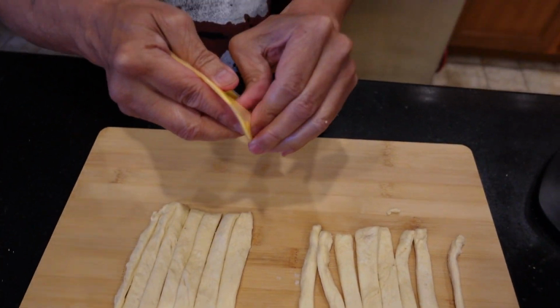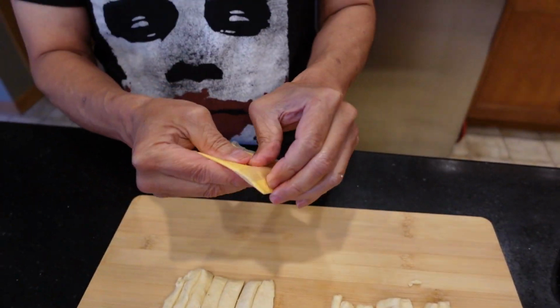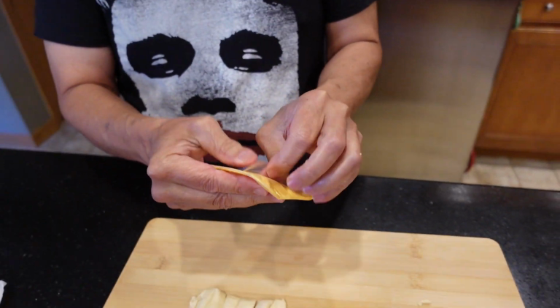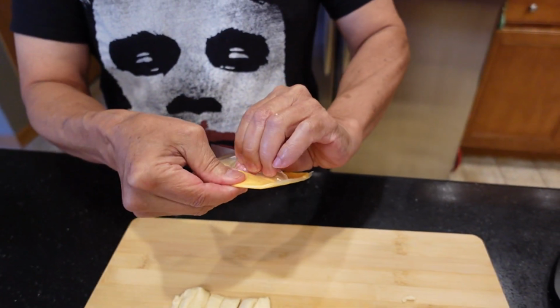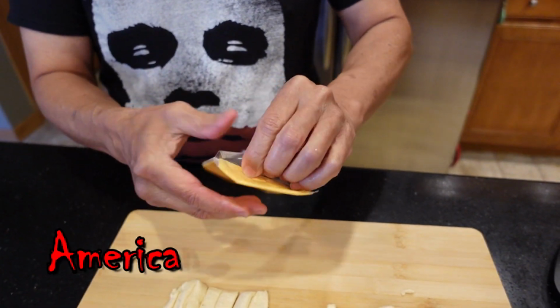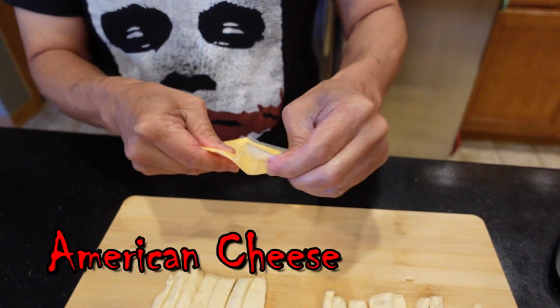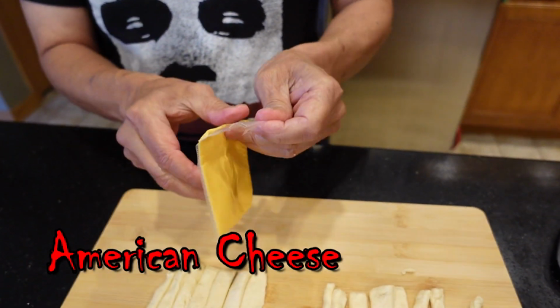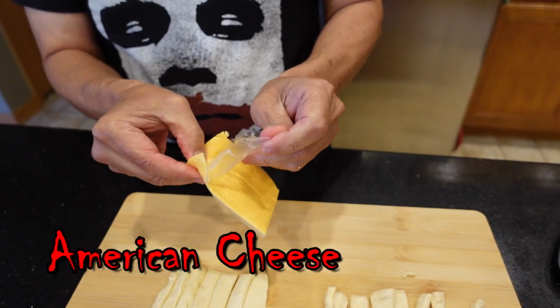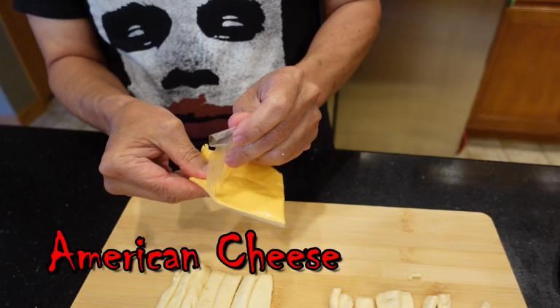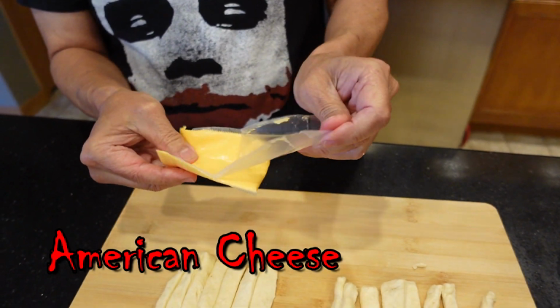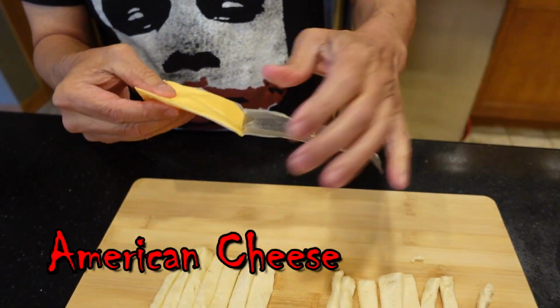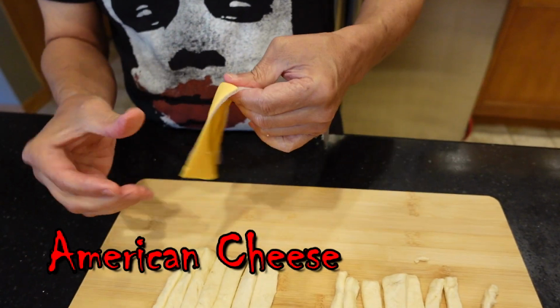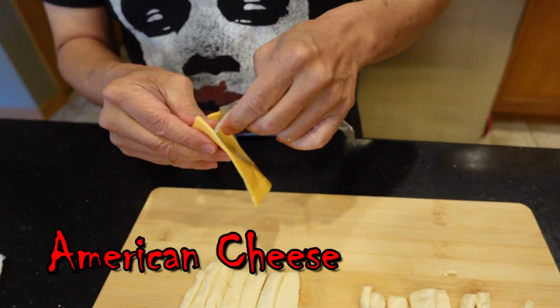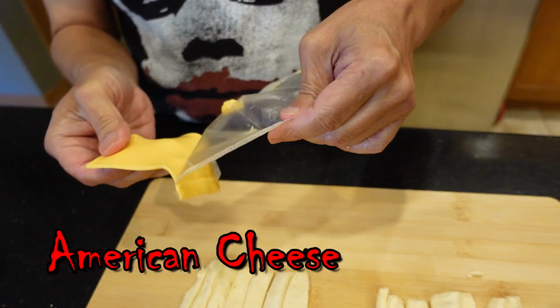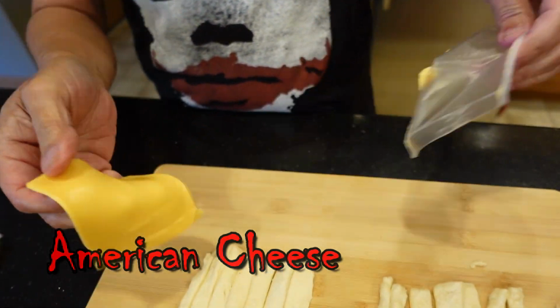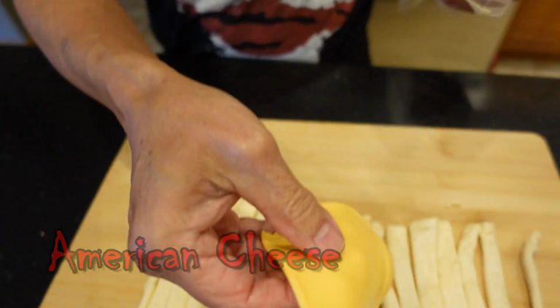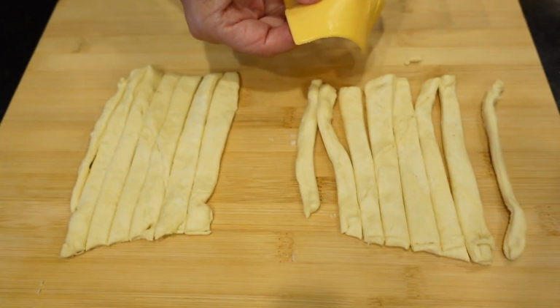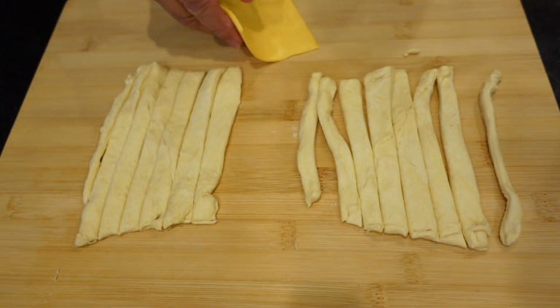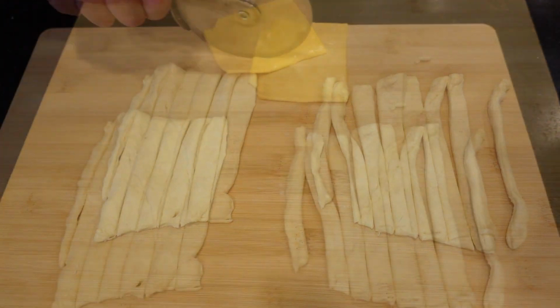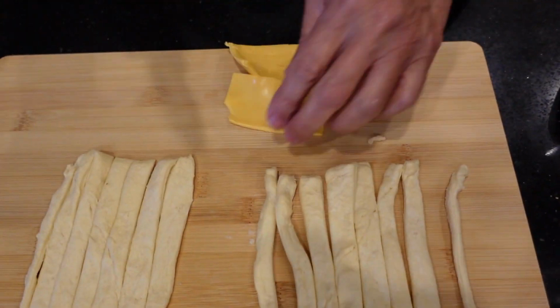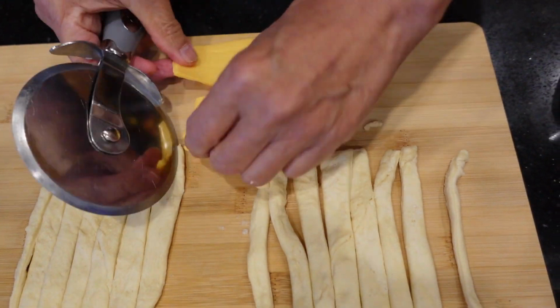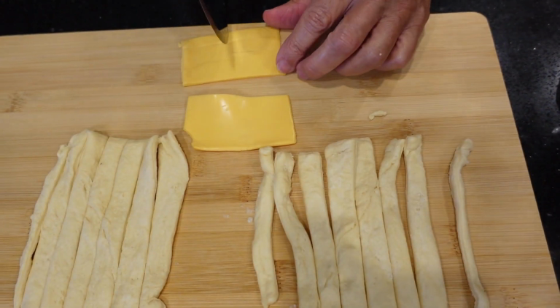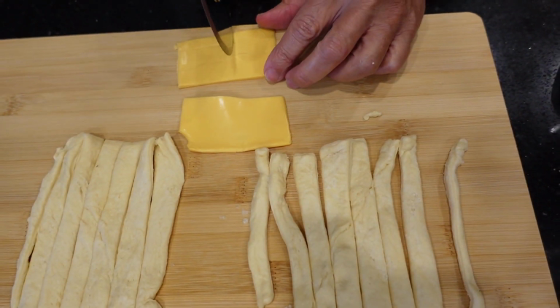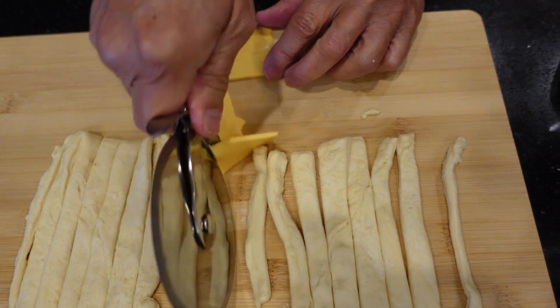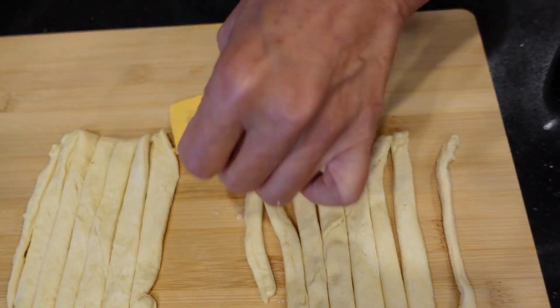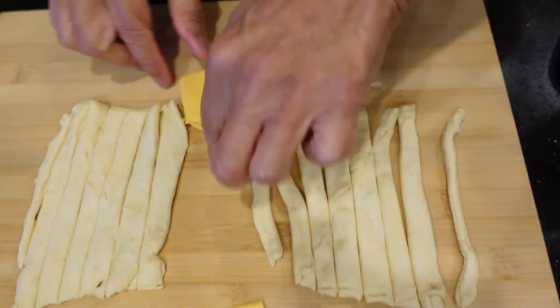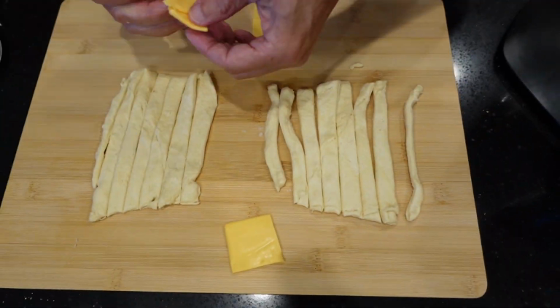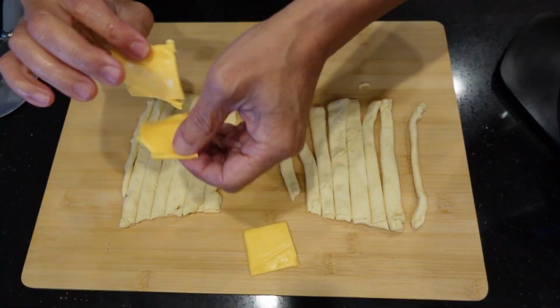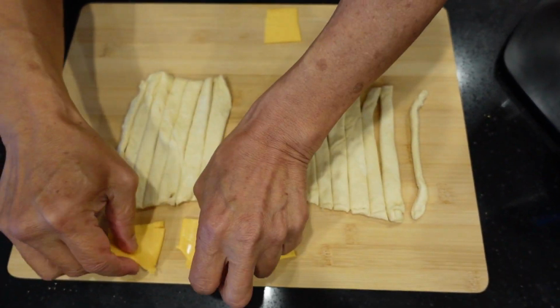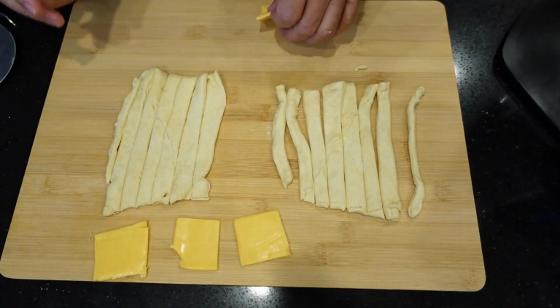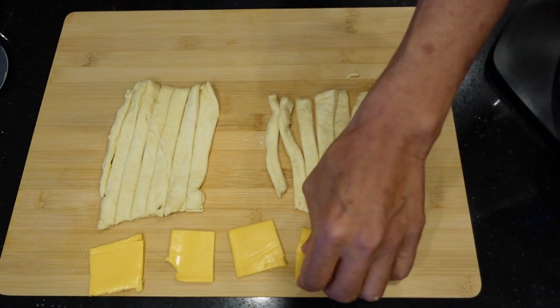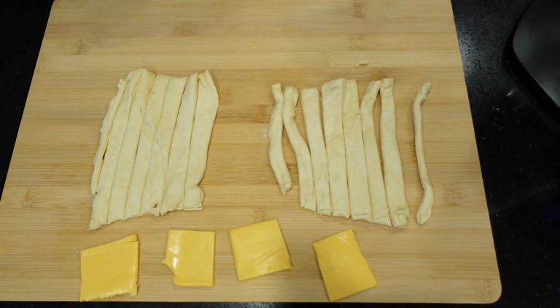The next step is to grab an American cheese slice, unwrap it — again it's better if it's taken straight from the refrigerator. Then take that one square of American cheese and cut it into four pieces, so it'll be one piece per dog.